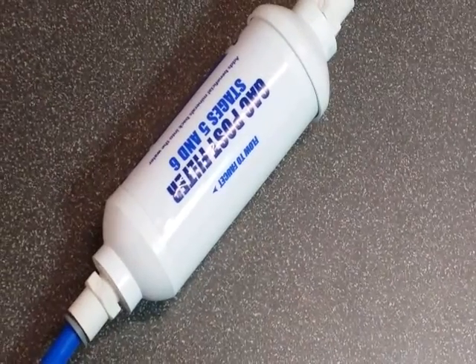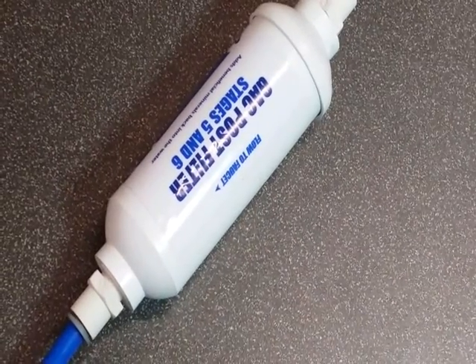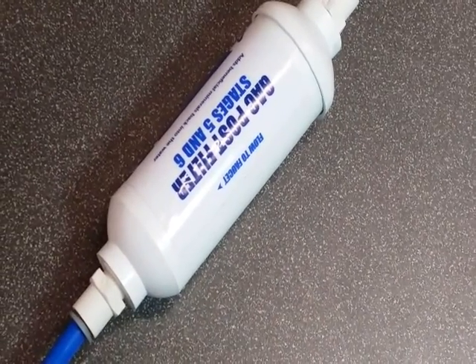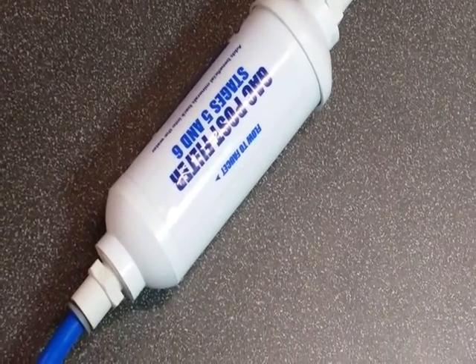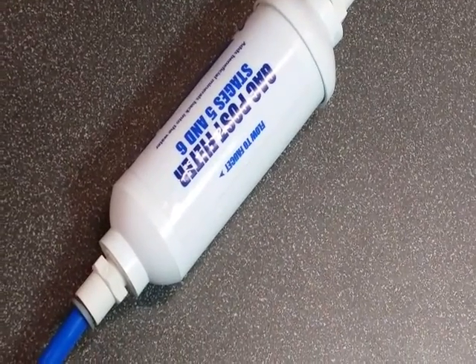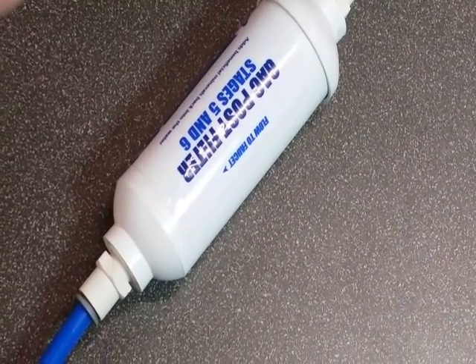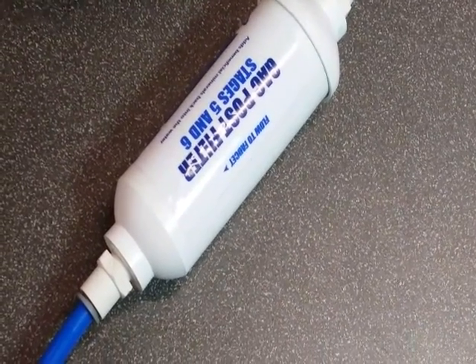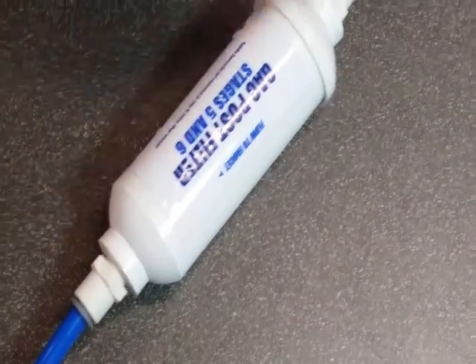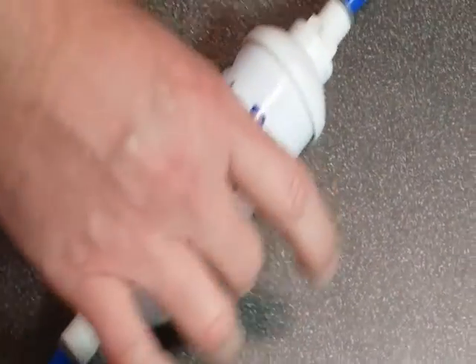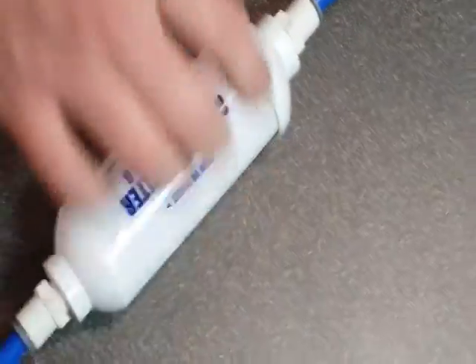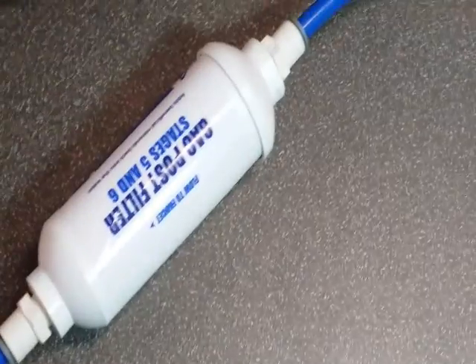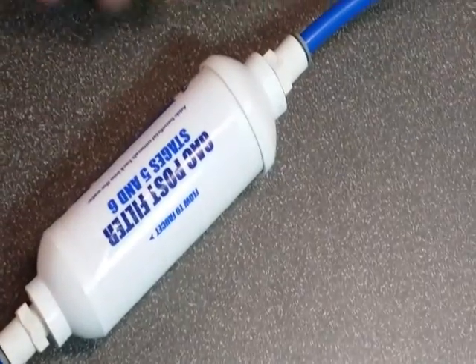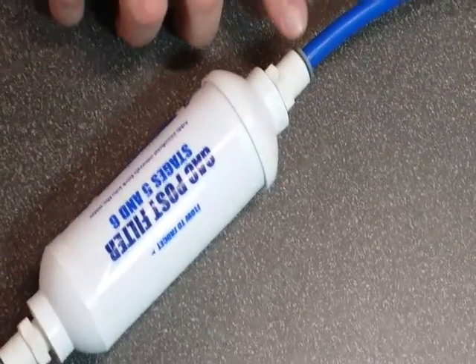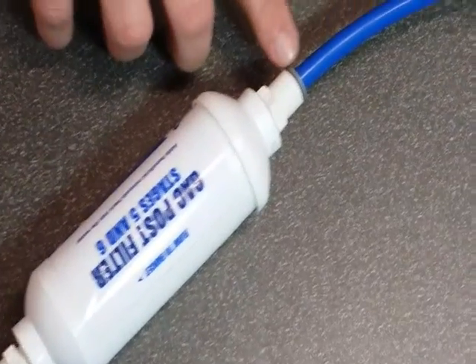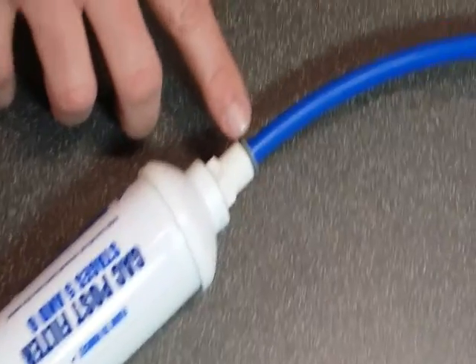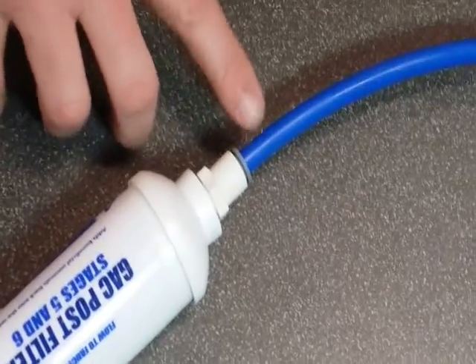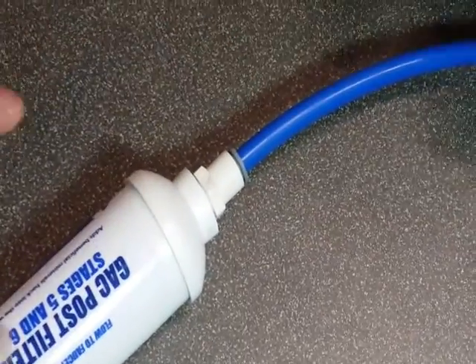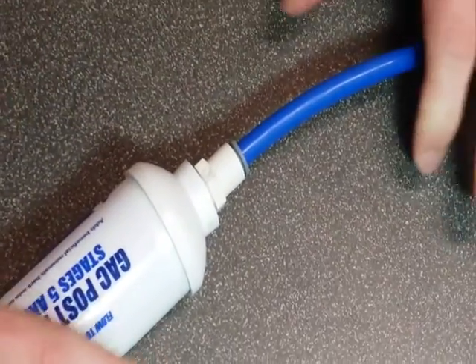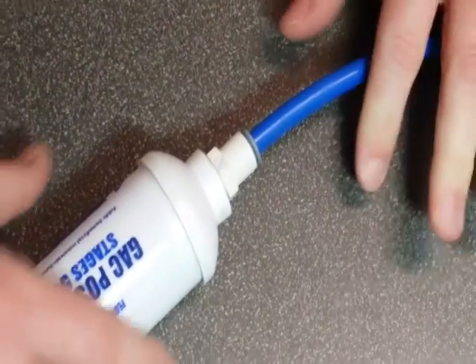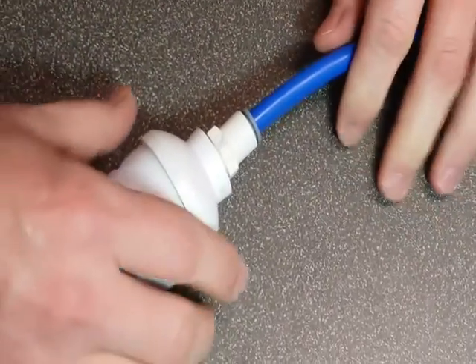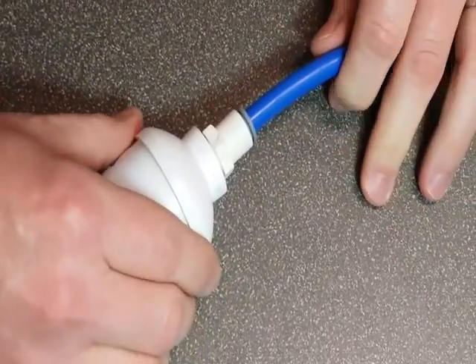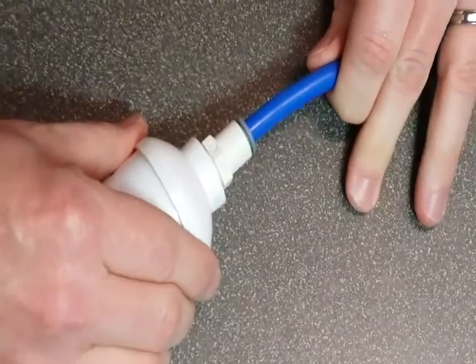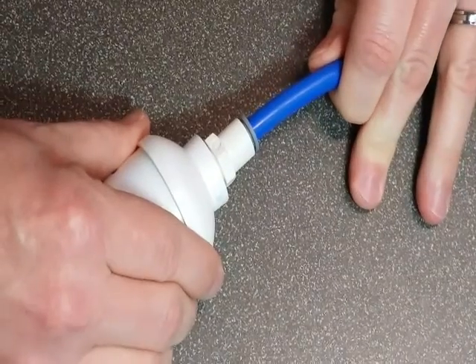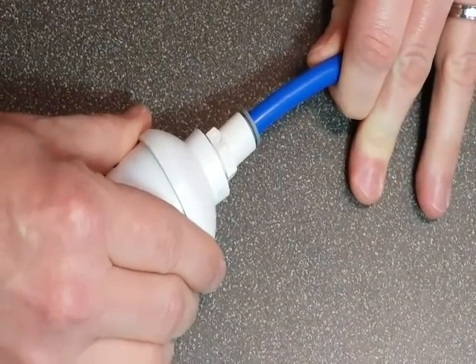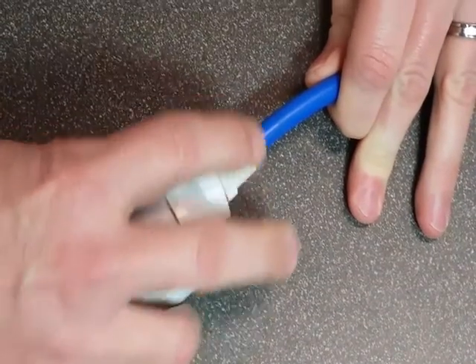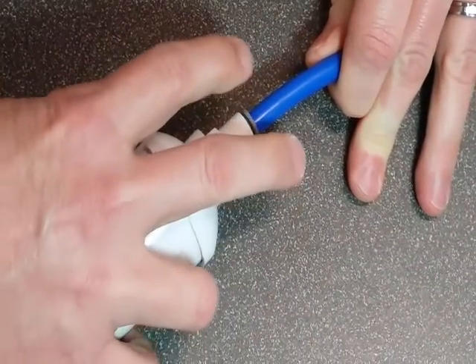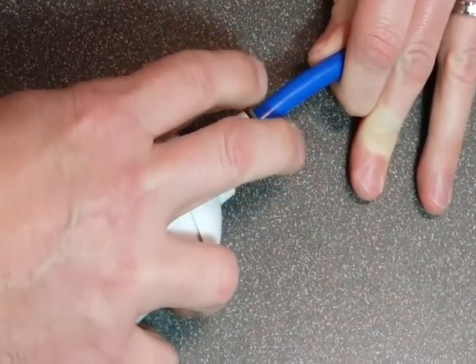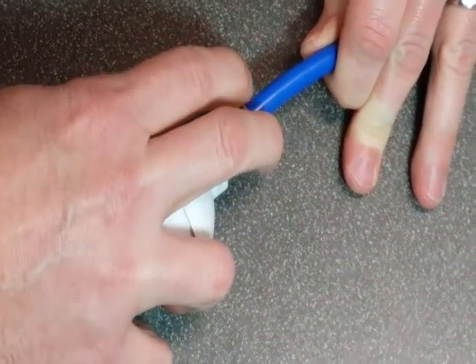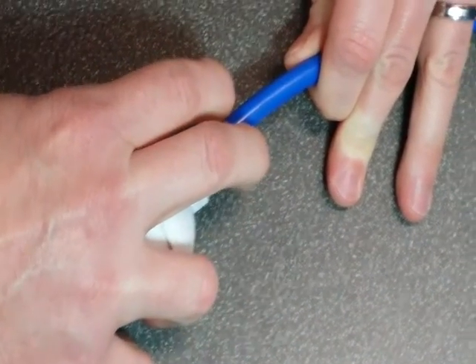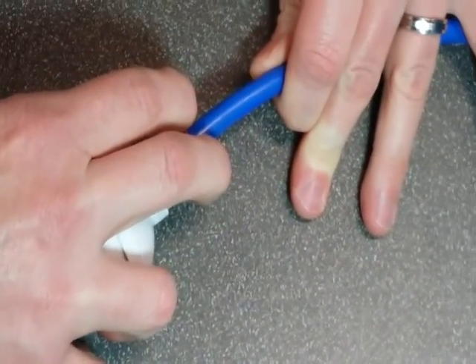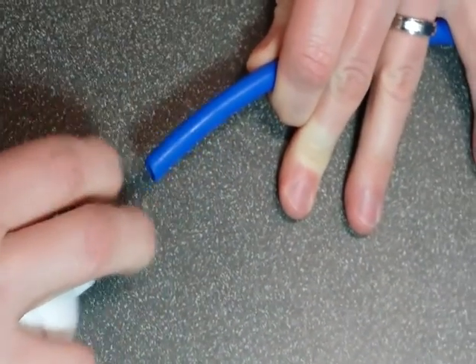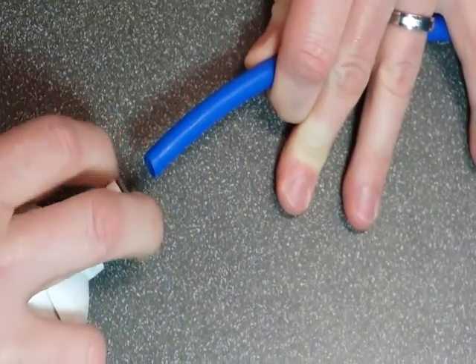Alright, when changing the post filter, we have to utilize the John Guest fittings. What you have here is a gray ring in your blue tube. What you're going to do is press in on the blue tube, depress the gray ring, and pull out.